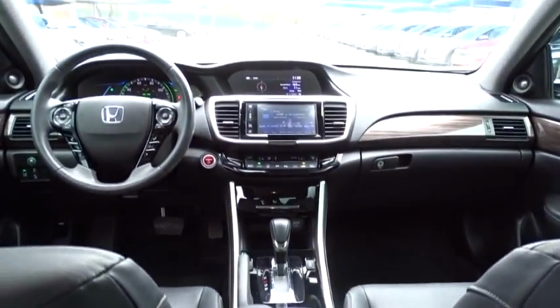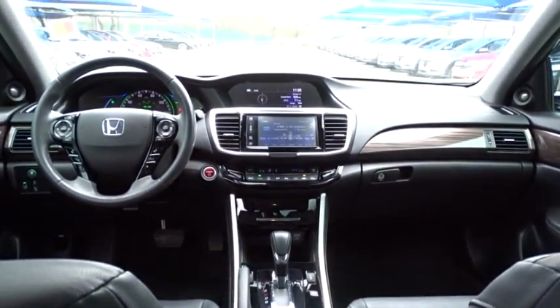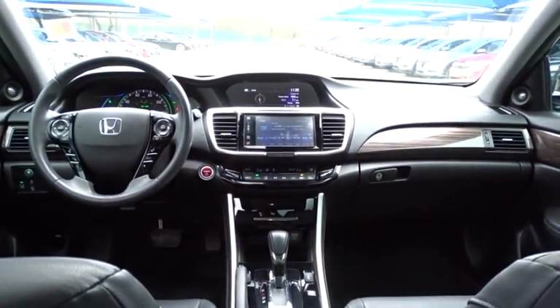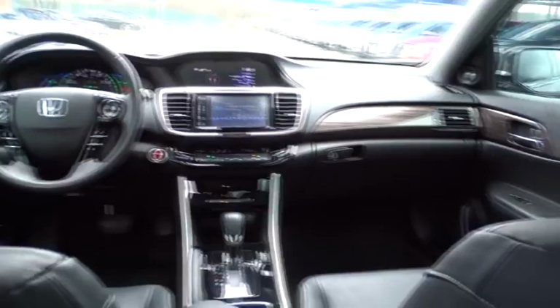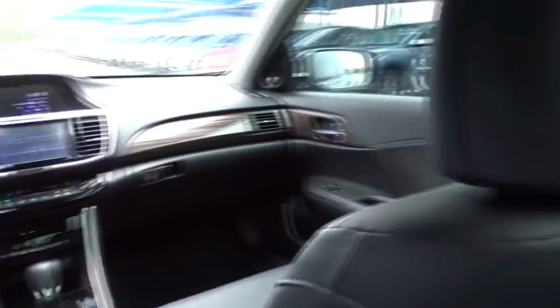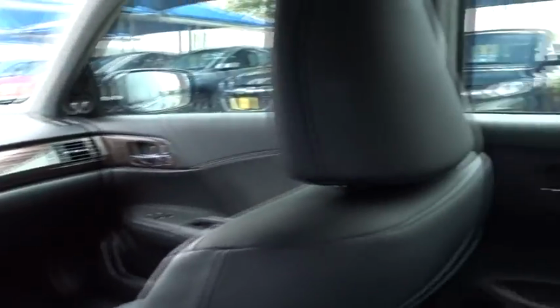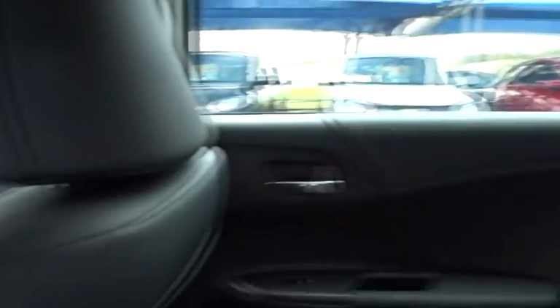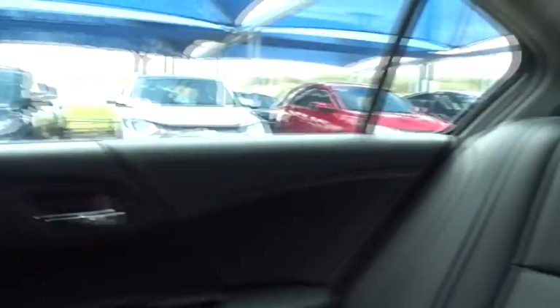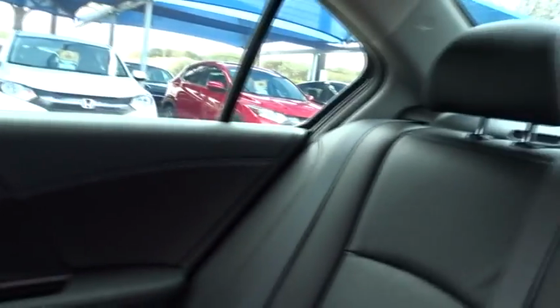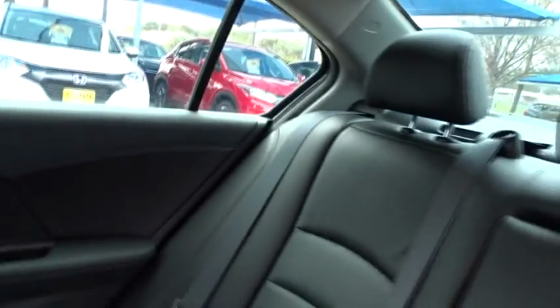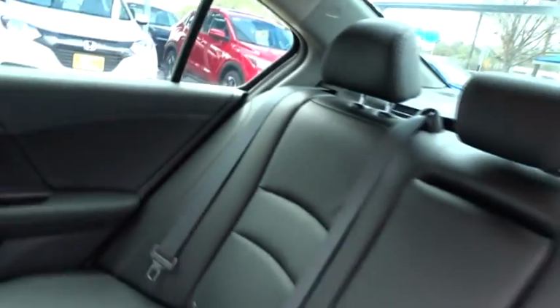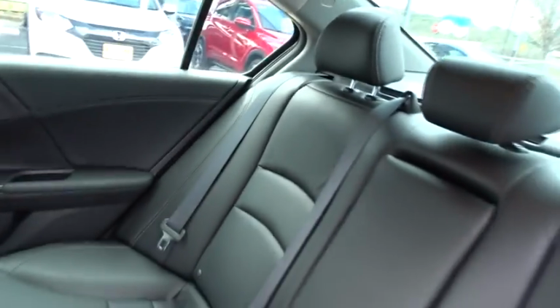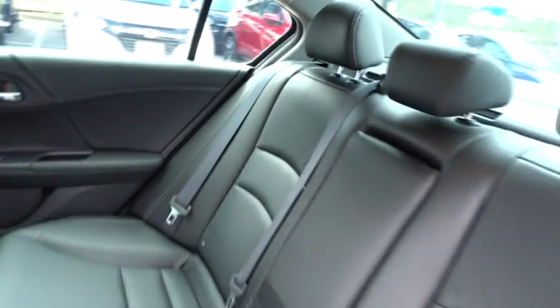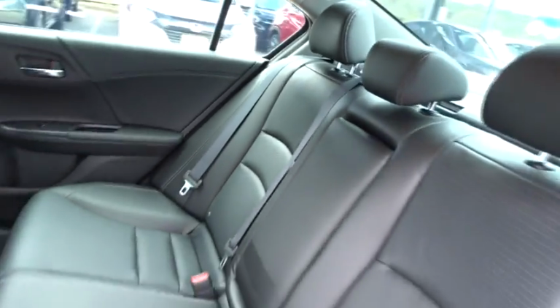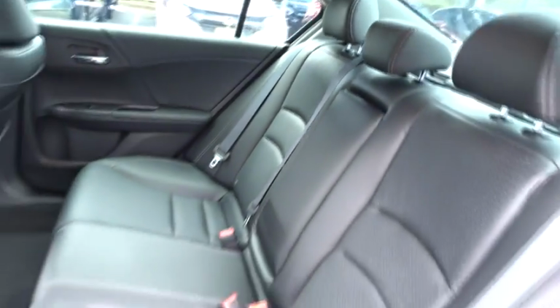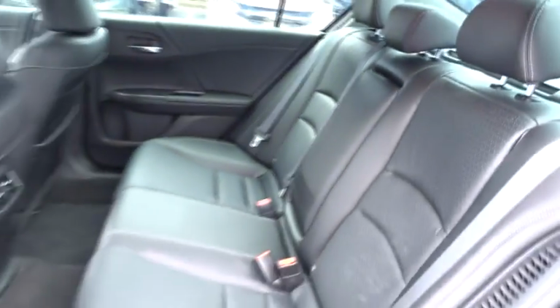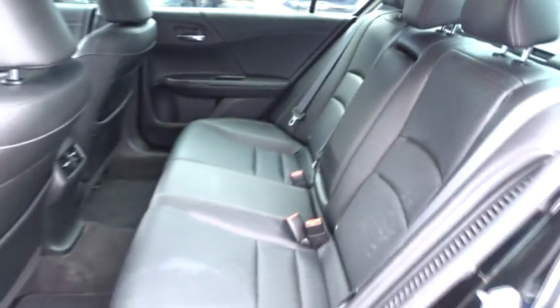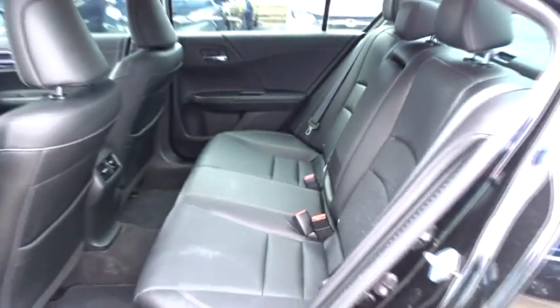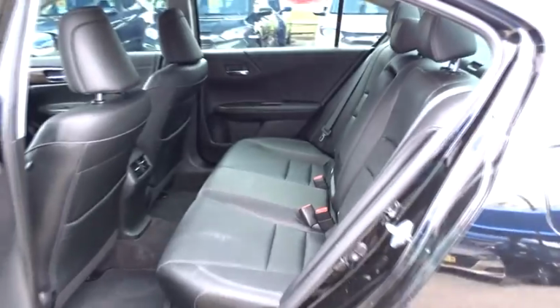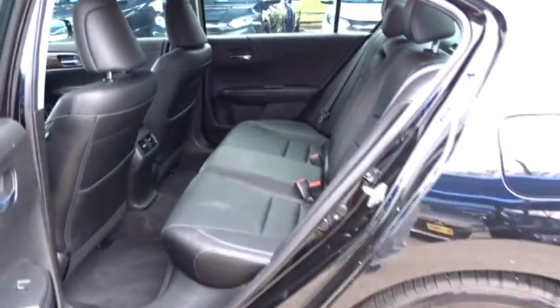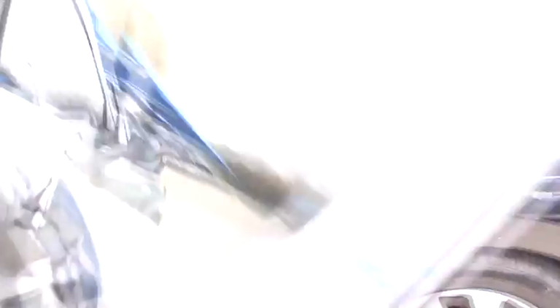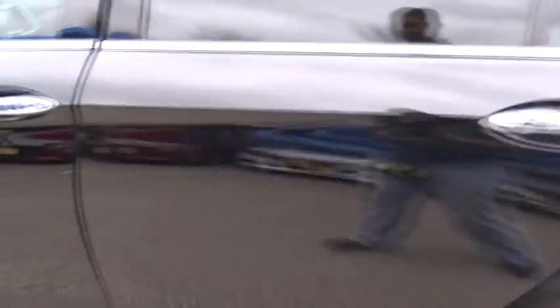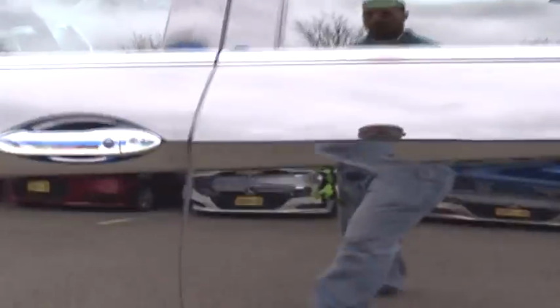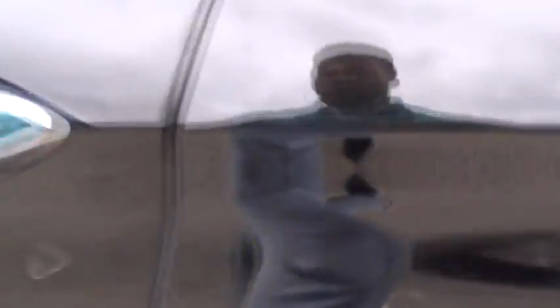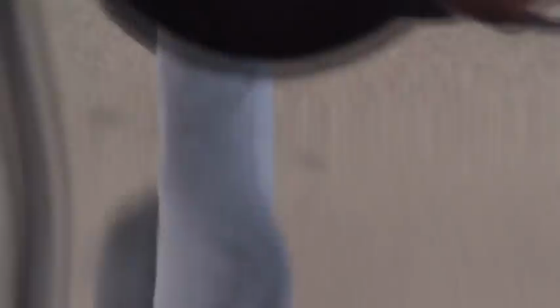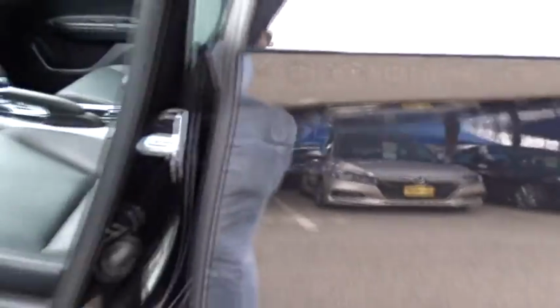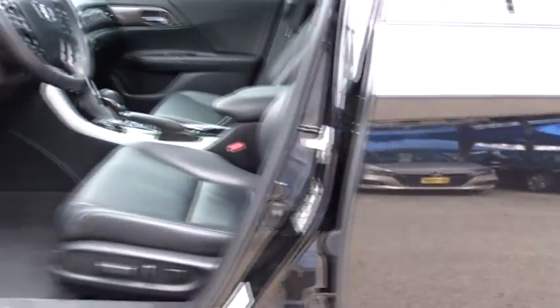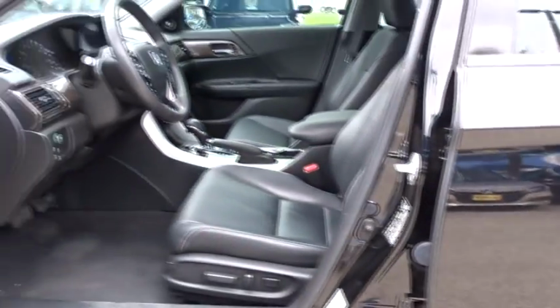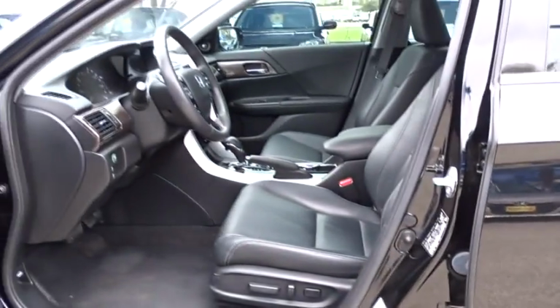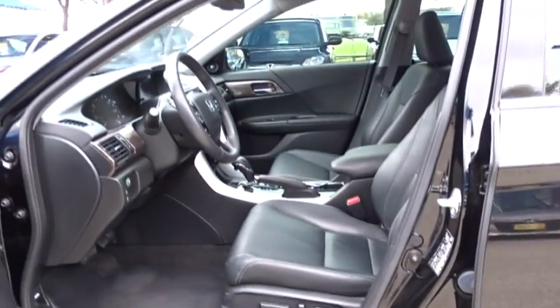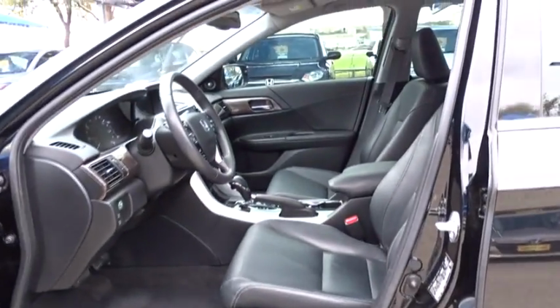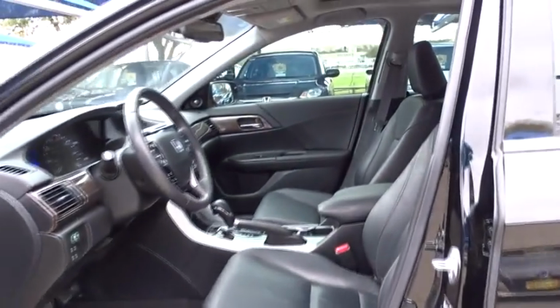This vehicle is Carfax certified one owner and qualifies for the Carfax buyback guarantee. Take this vehicle for a spin and see why so many shoppers are now proud owners.